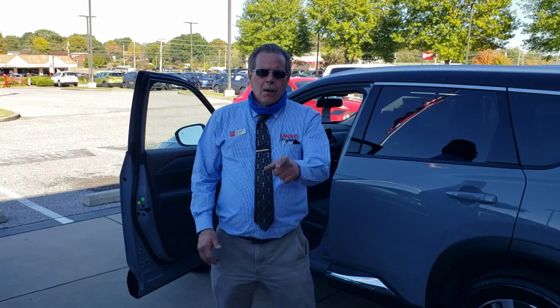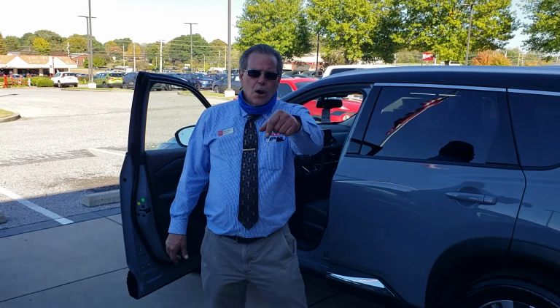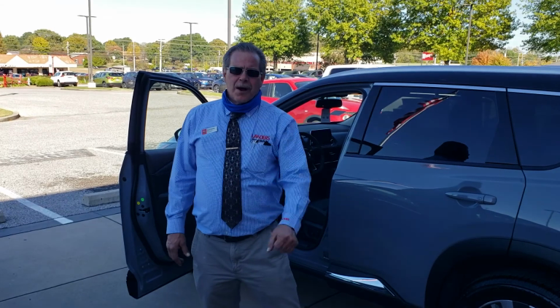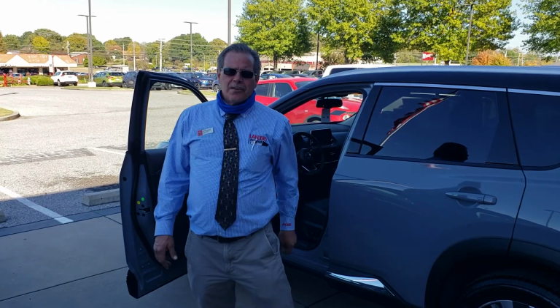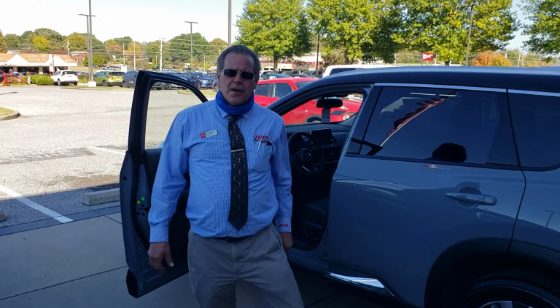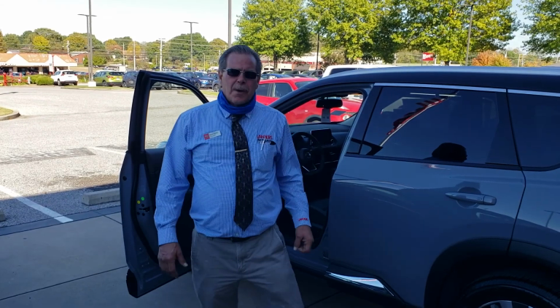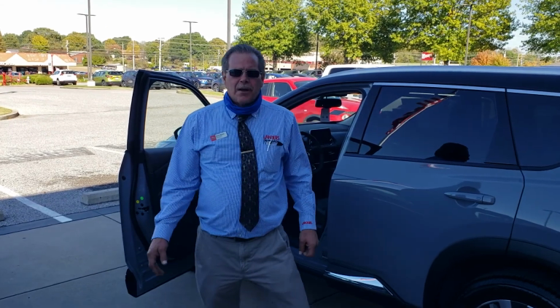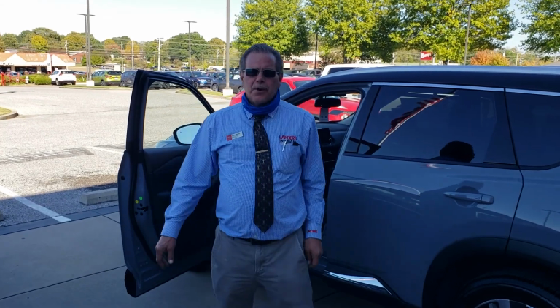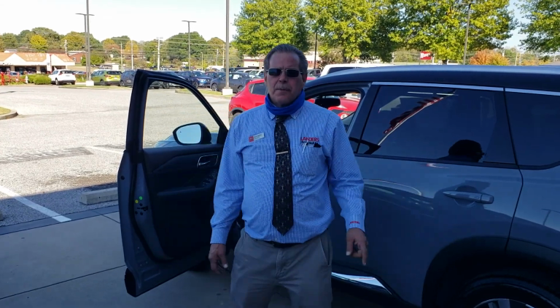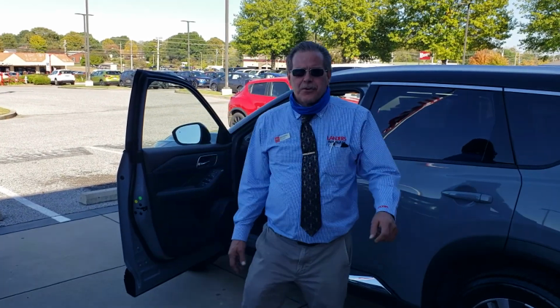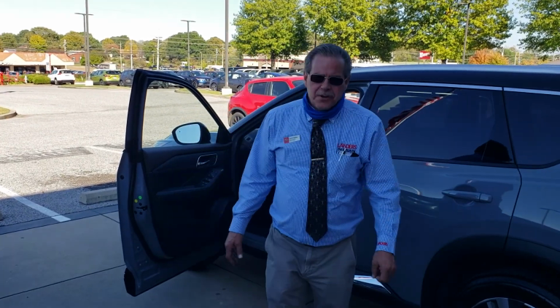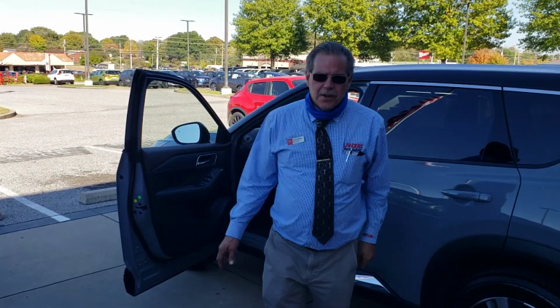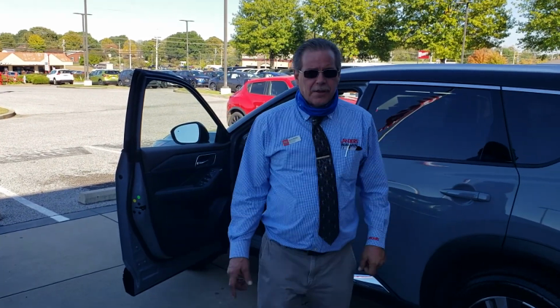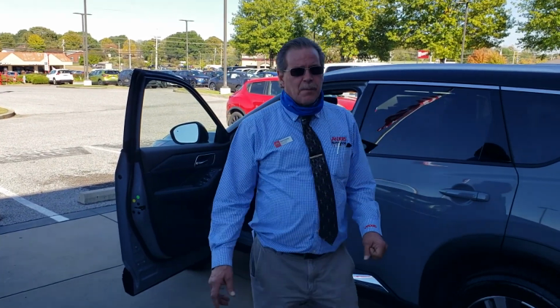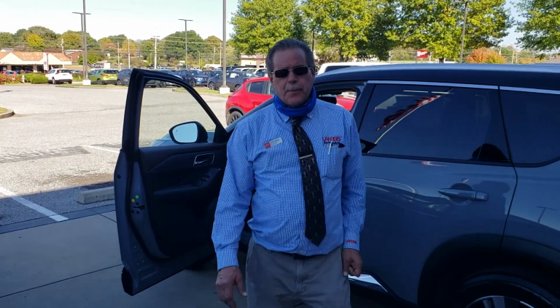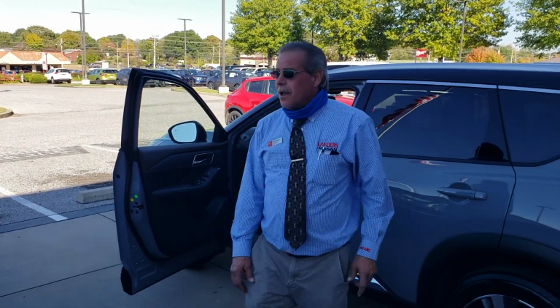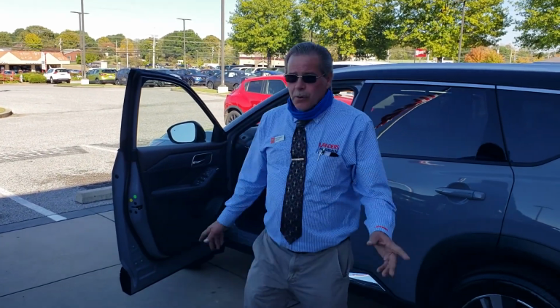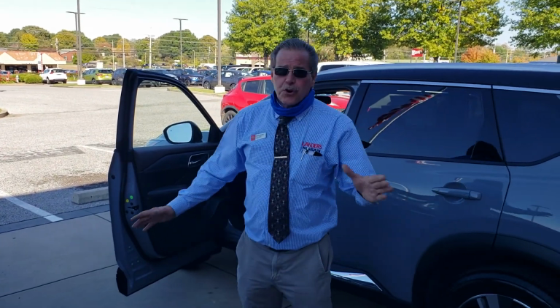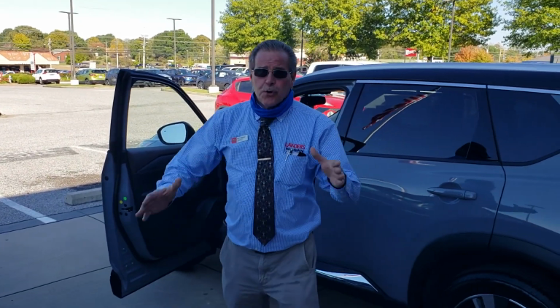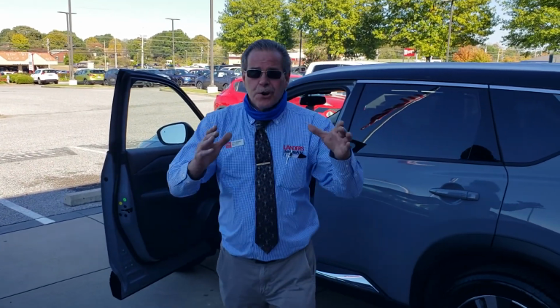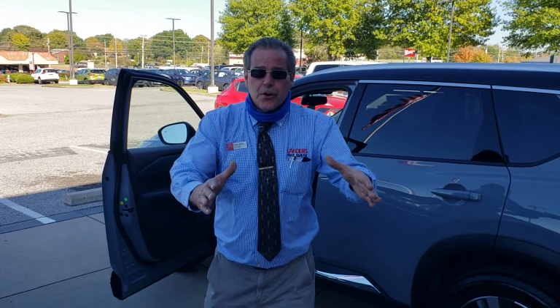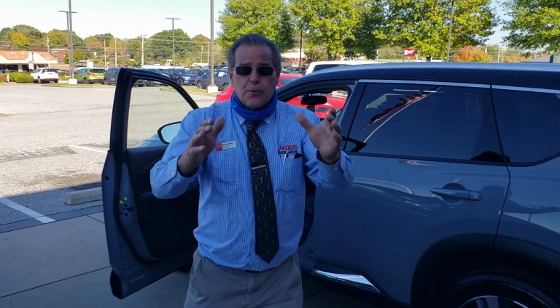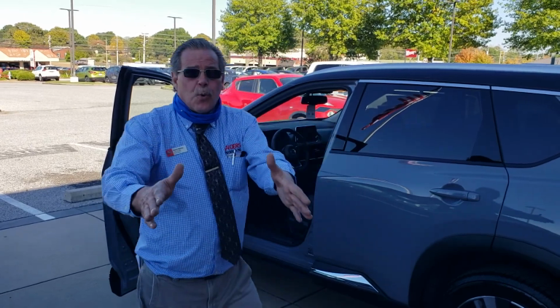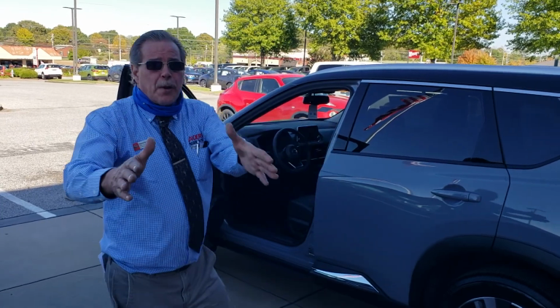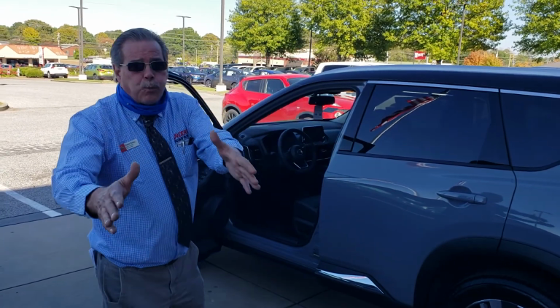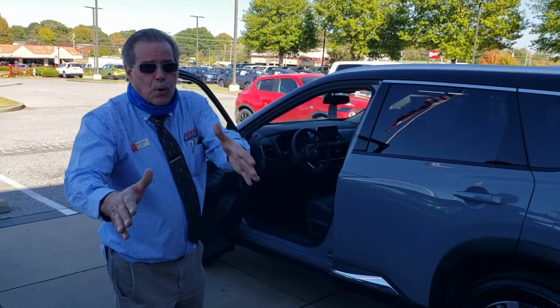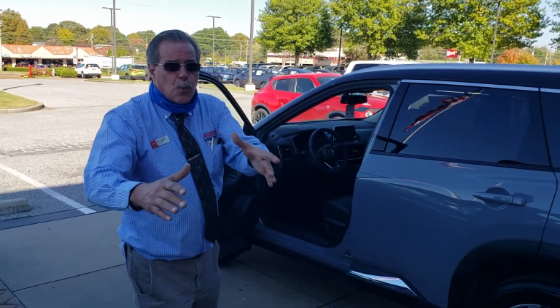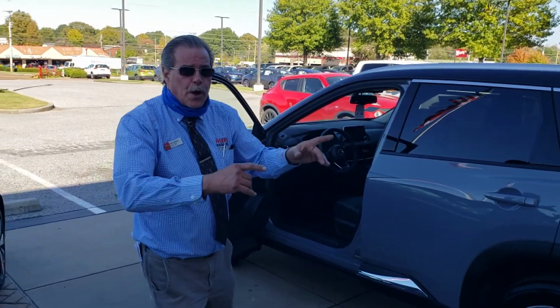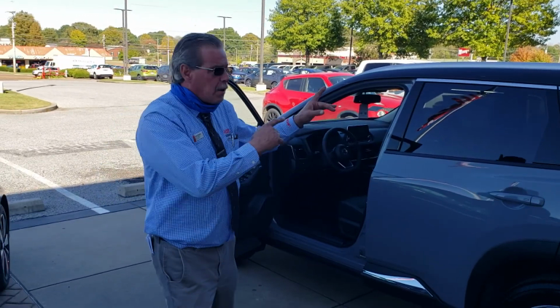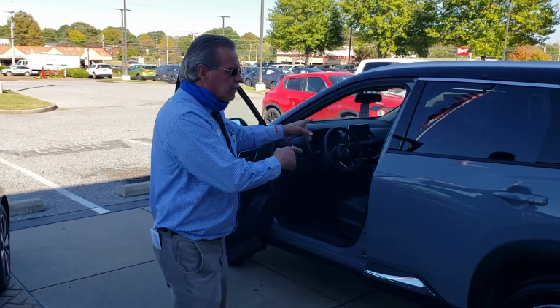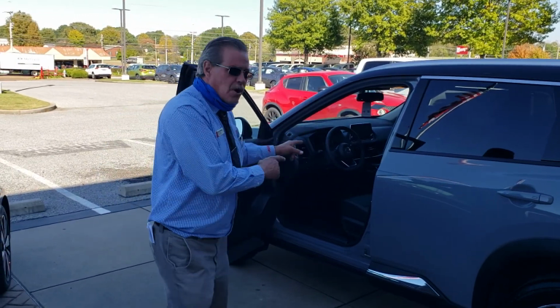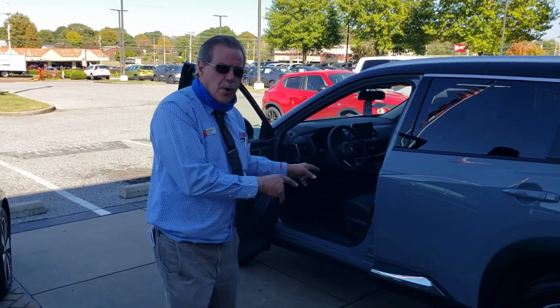Hello everybody, this is David Bailey coming to you from Landers Nissan in South Haven, Mississippi. I'm going to show you the new 2021 Nissan Rogue.